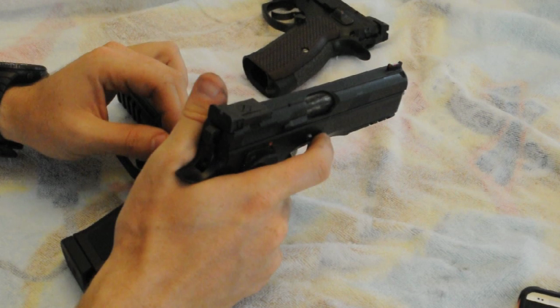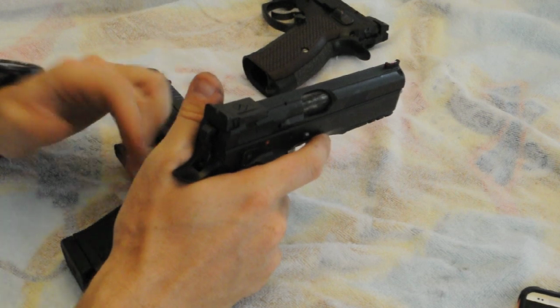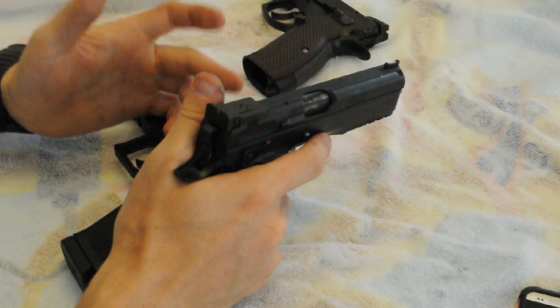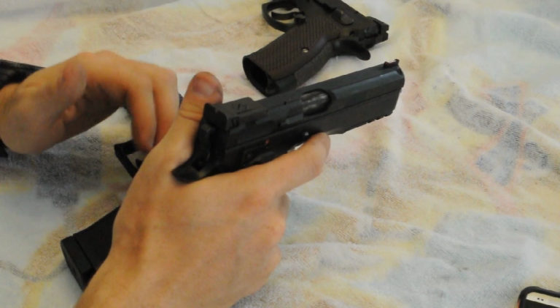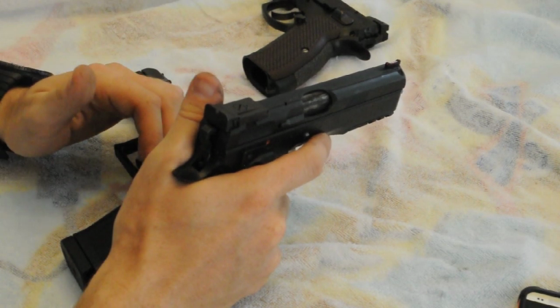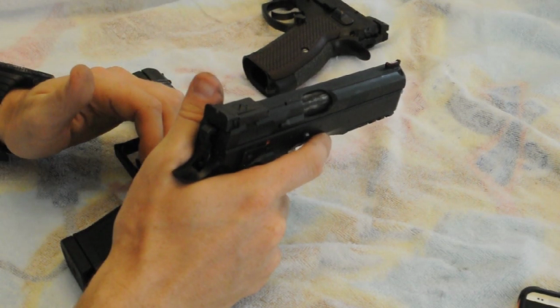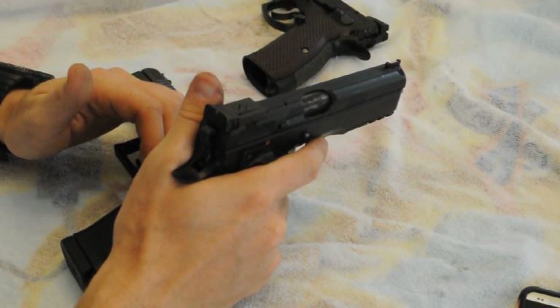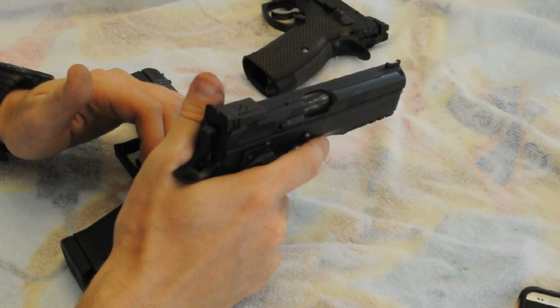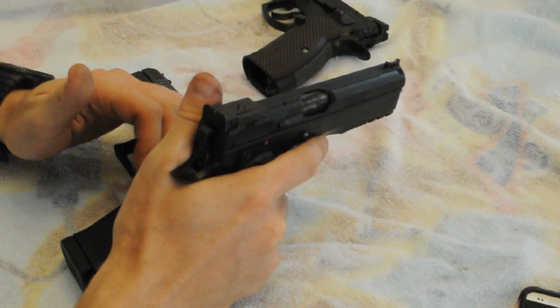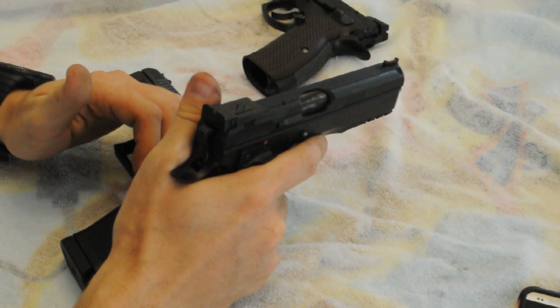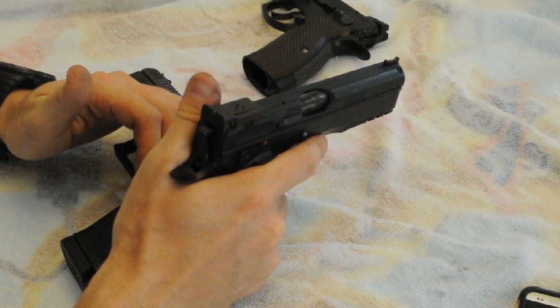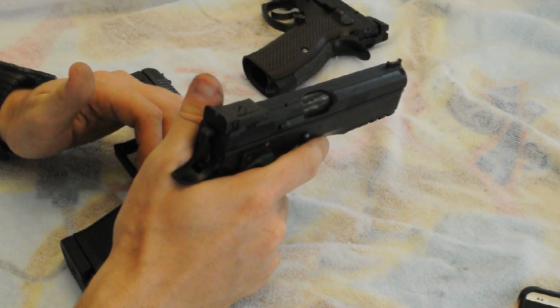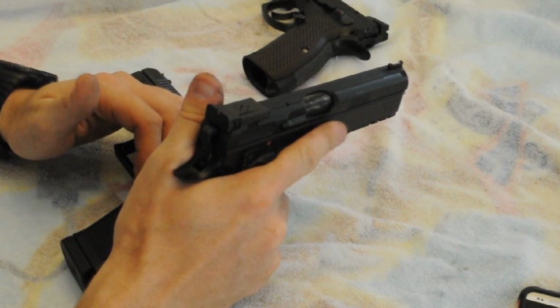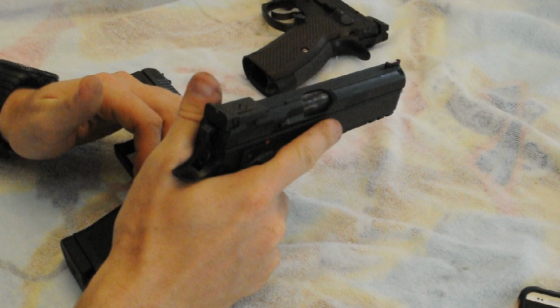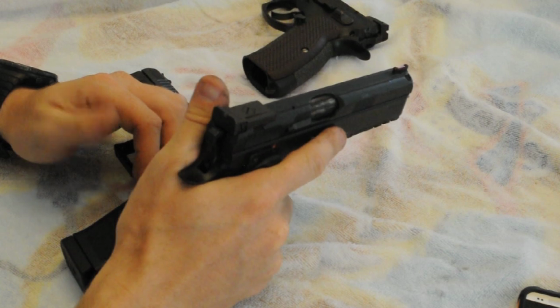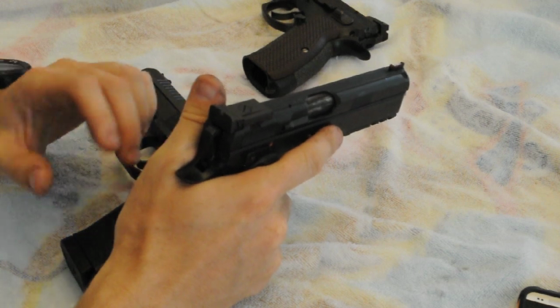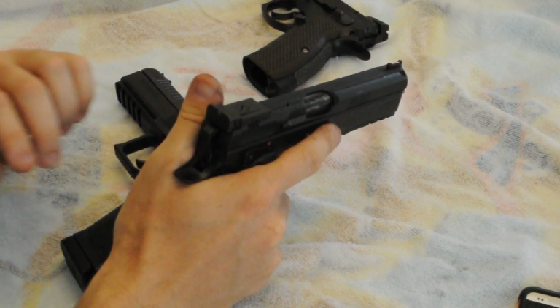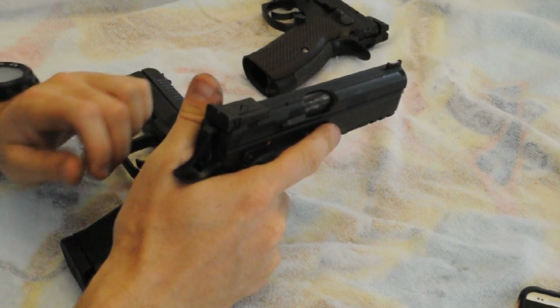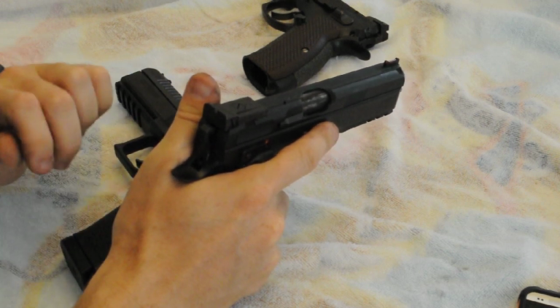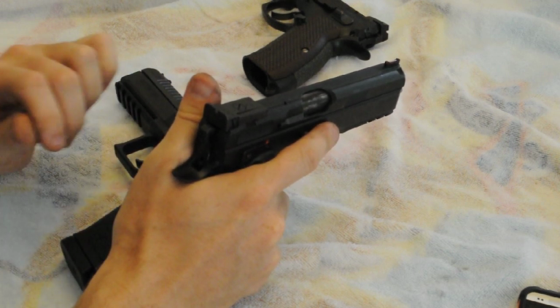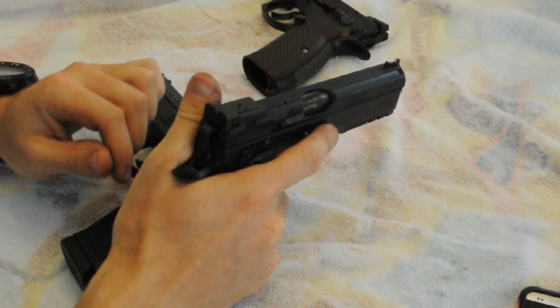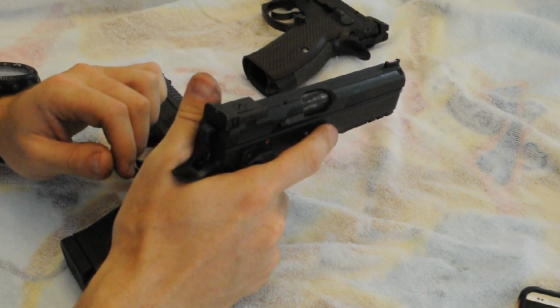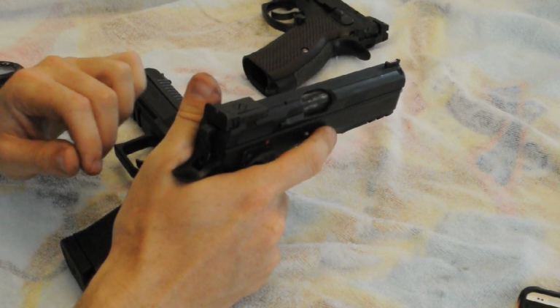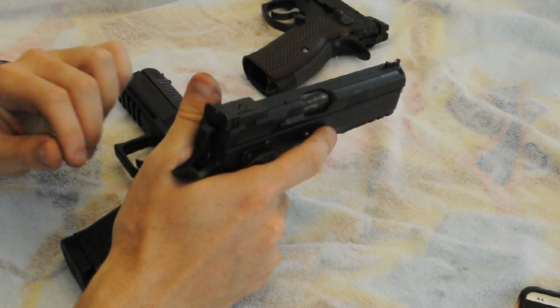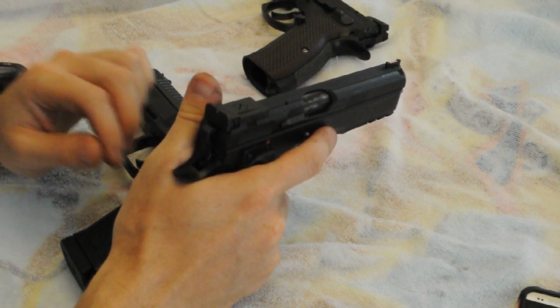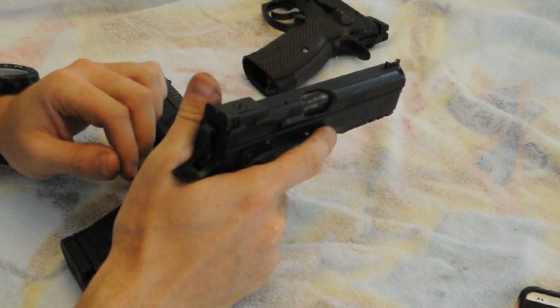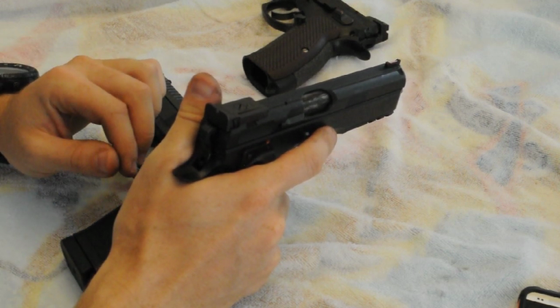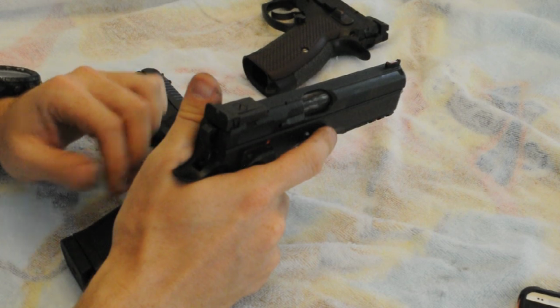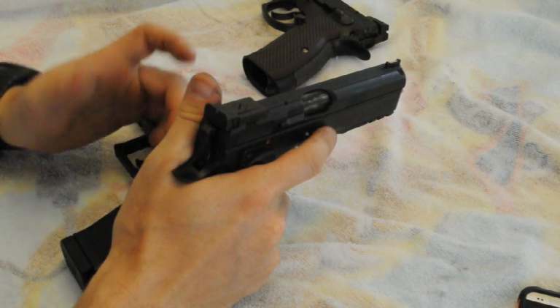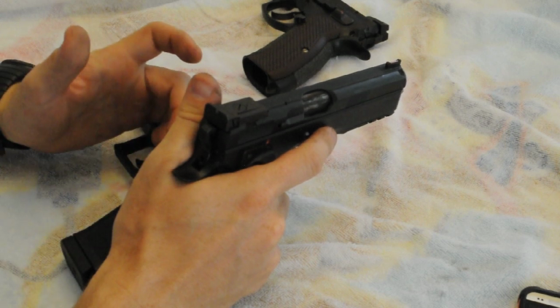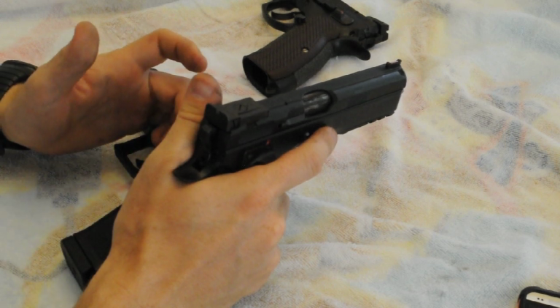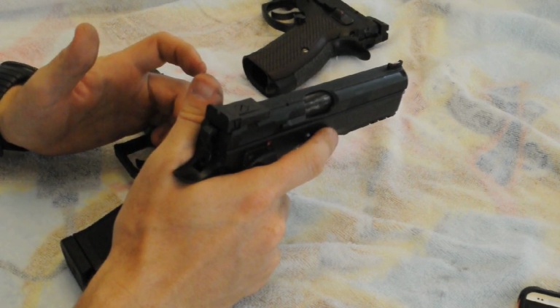Now, if you're a Grandmaster level shooter and you've got a monster monkey grip and you can really clamp down on this thing, then having a nice, fast cycle speed is going to be very advantageous to you. And a lot of people really like that.